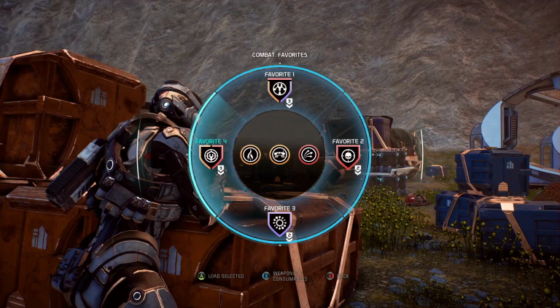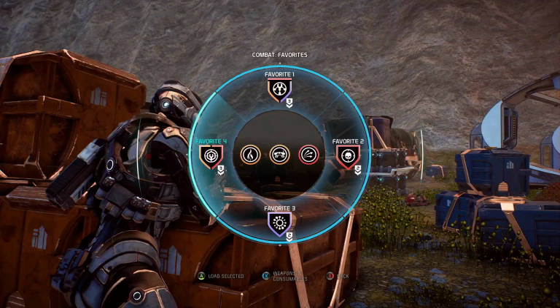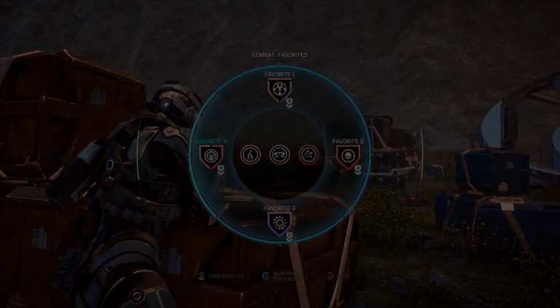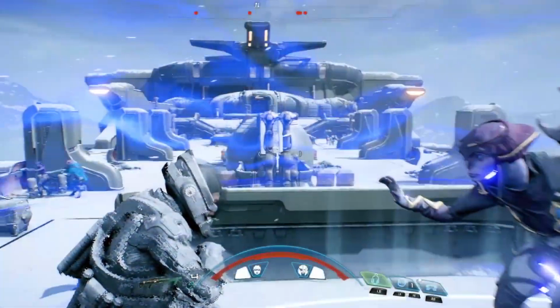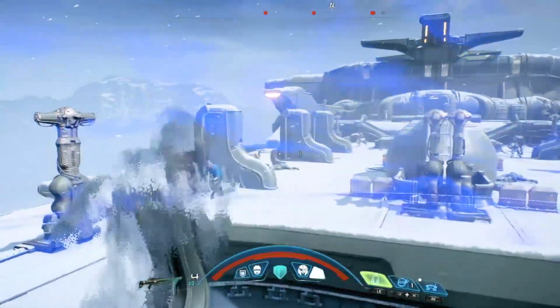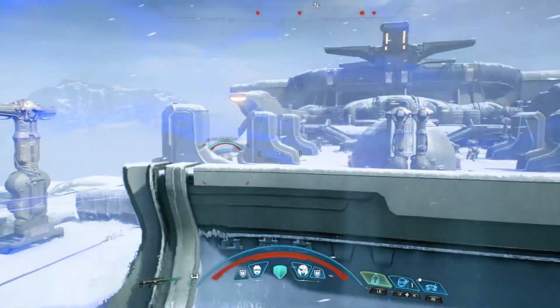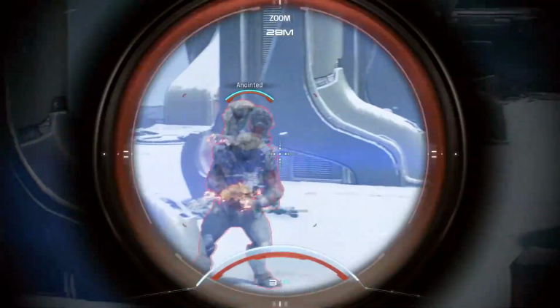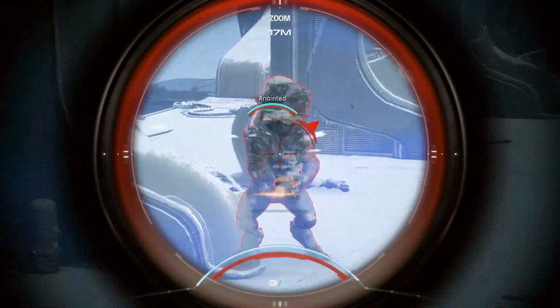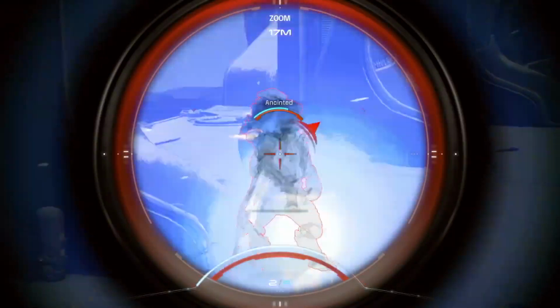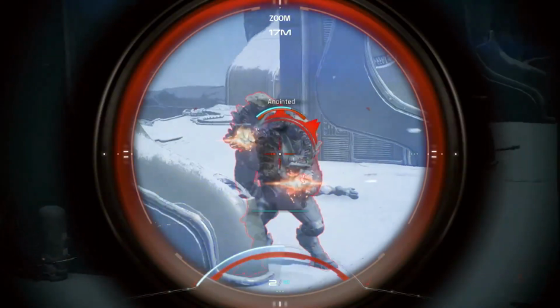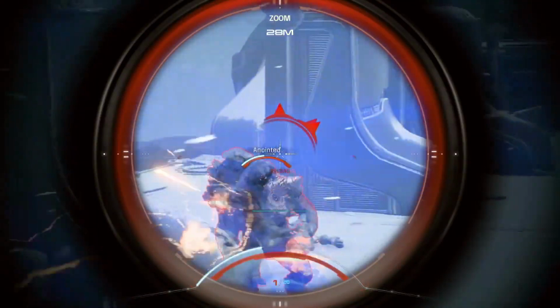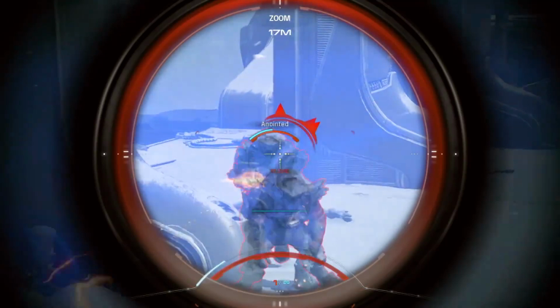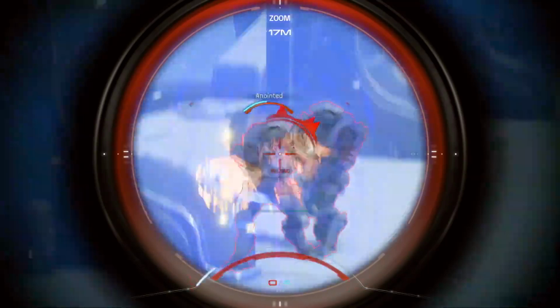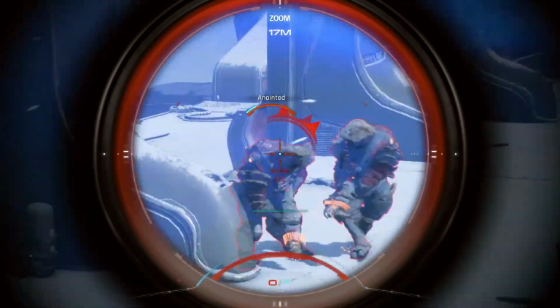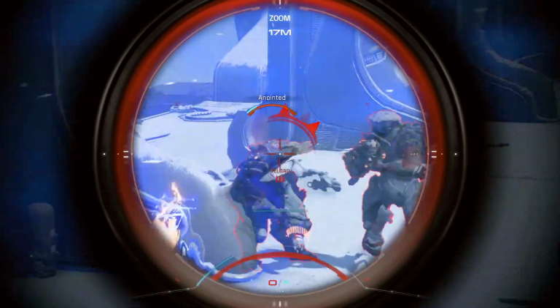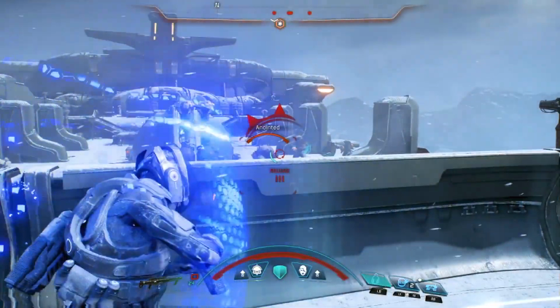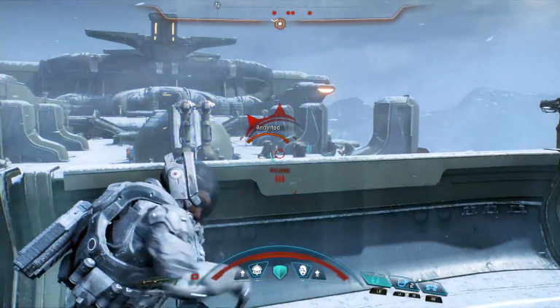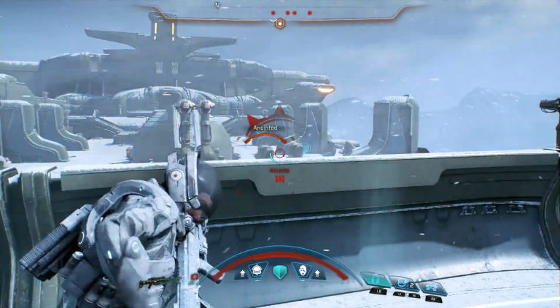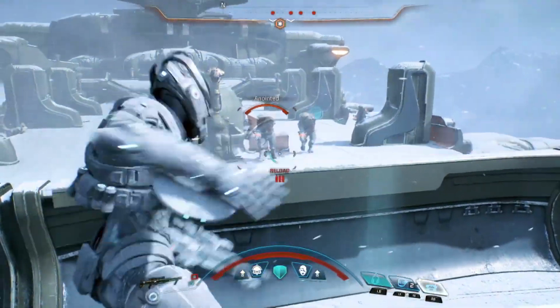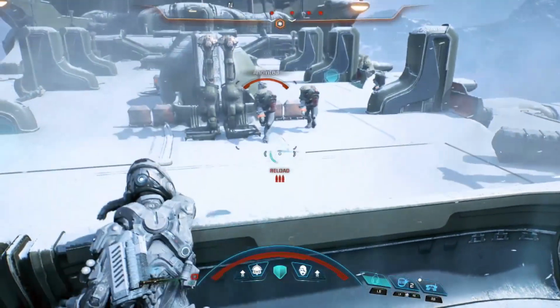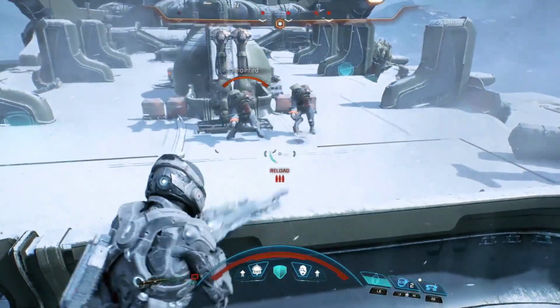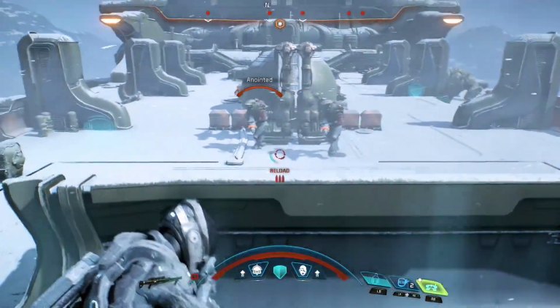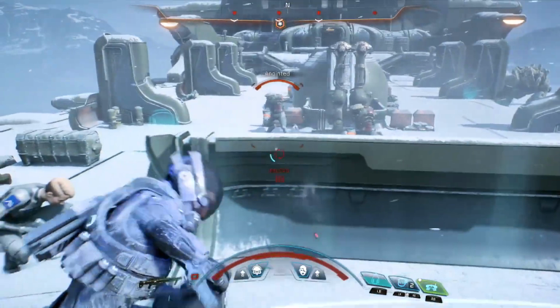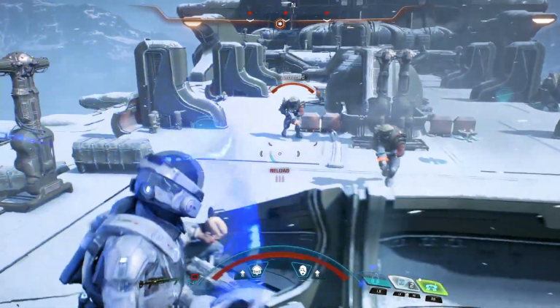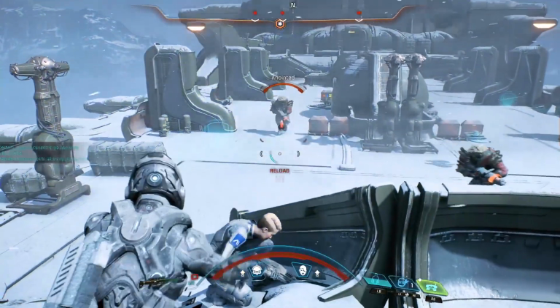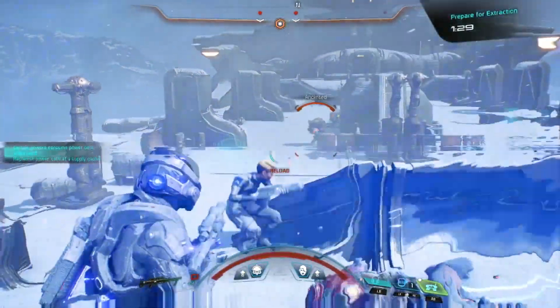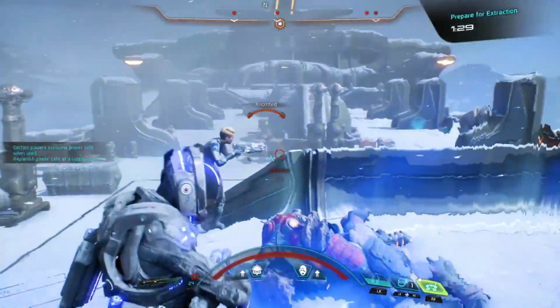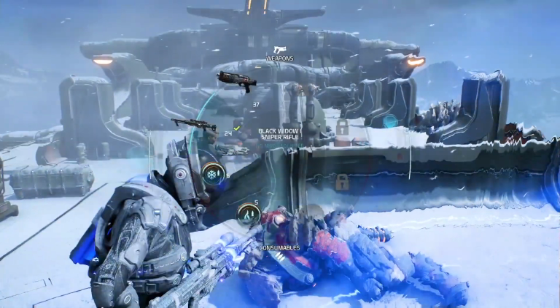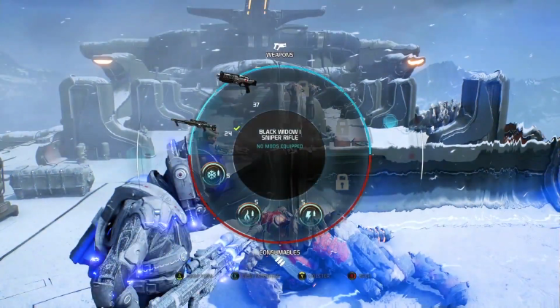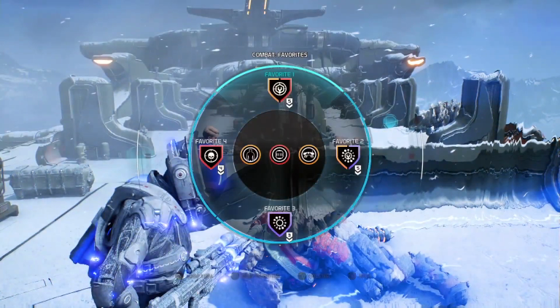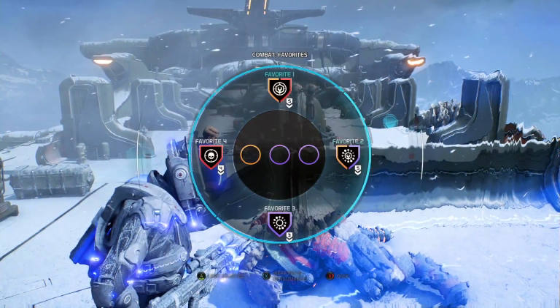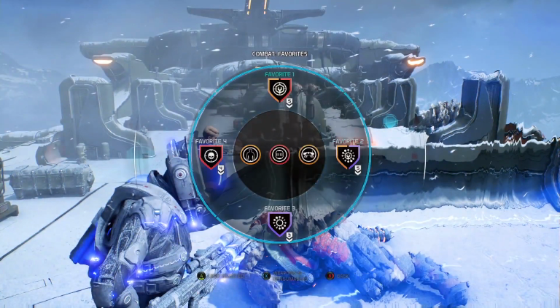Here's an example. In this battle, I've equipped a favorites loadout designed for long-range combat, utilizing cloak and a sniper rifle to suppress oncoming enemies. The sniper alone isn't enough, so I'll deploy an assault turret and toss some grenades before switching to my second favorites loadout.